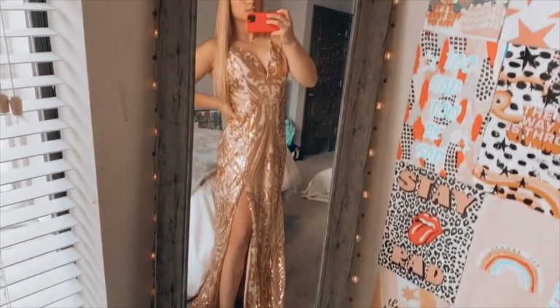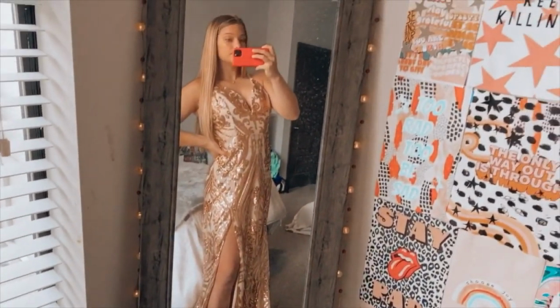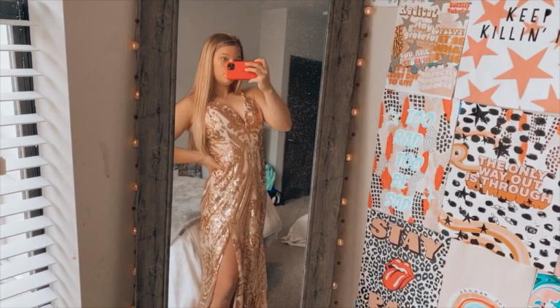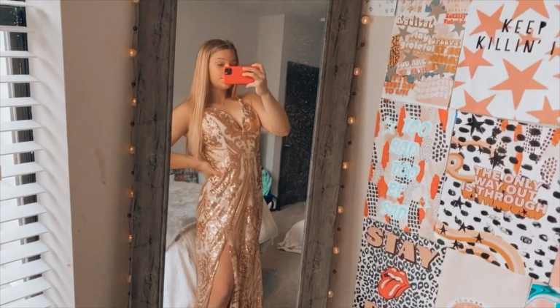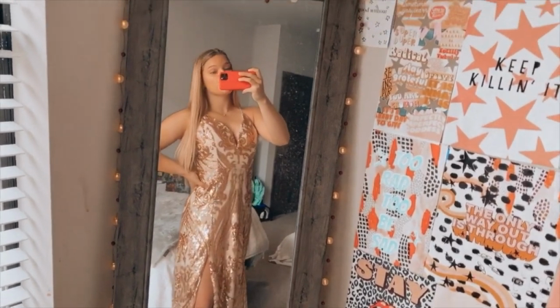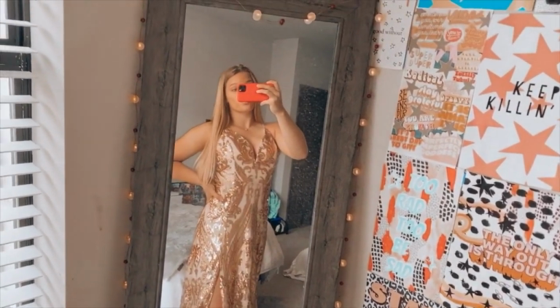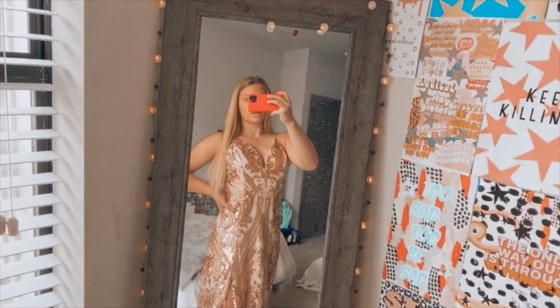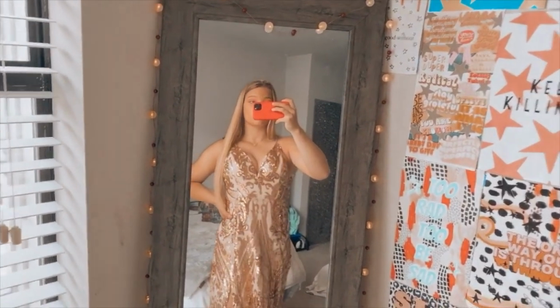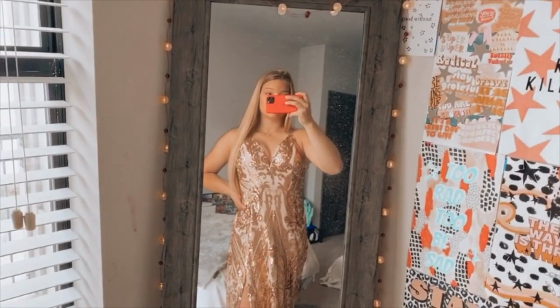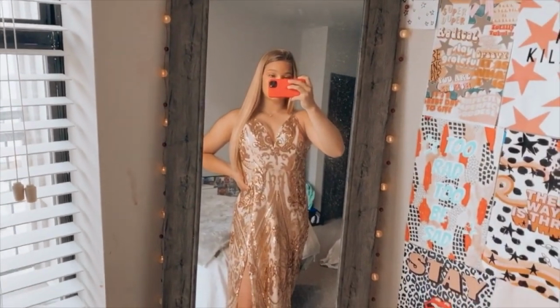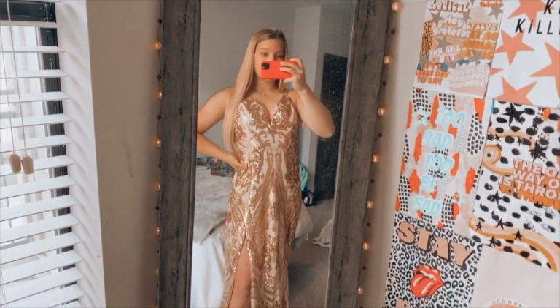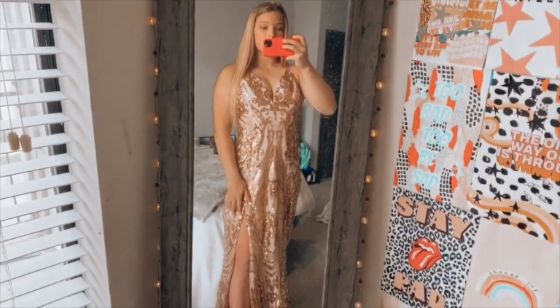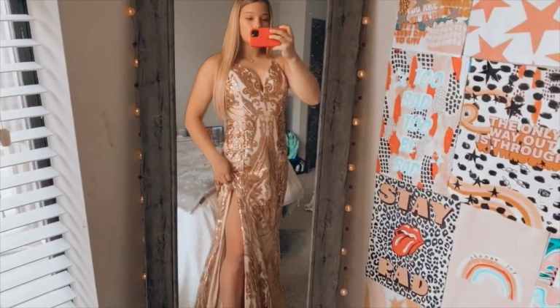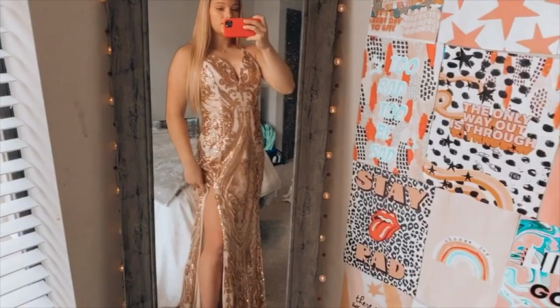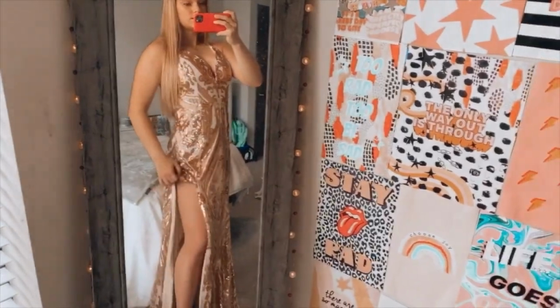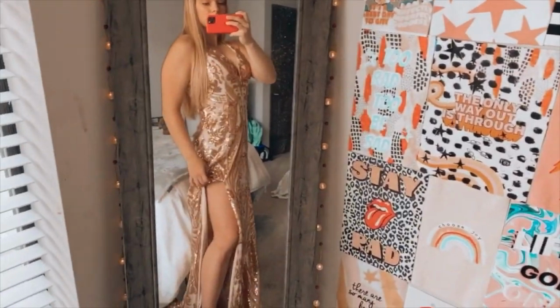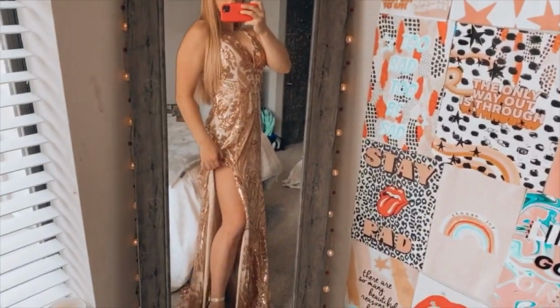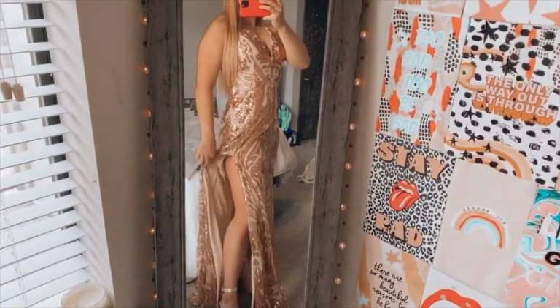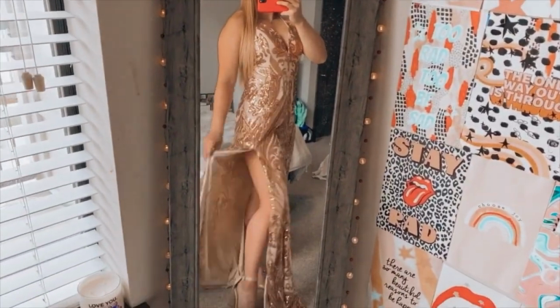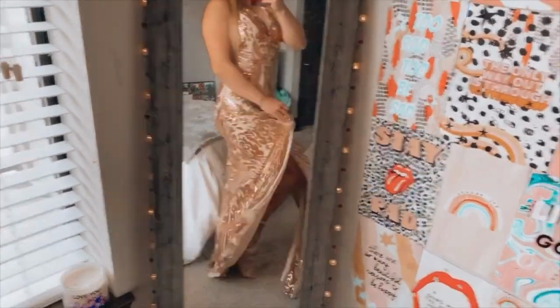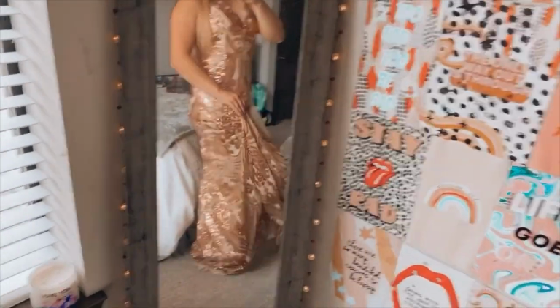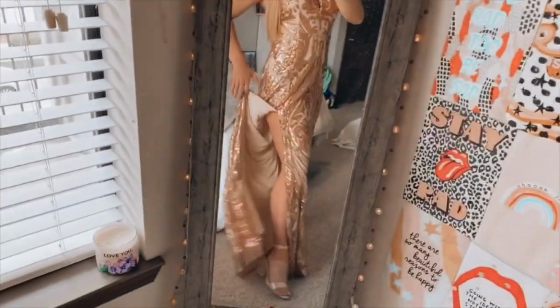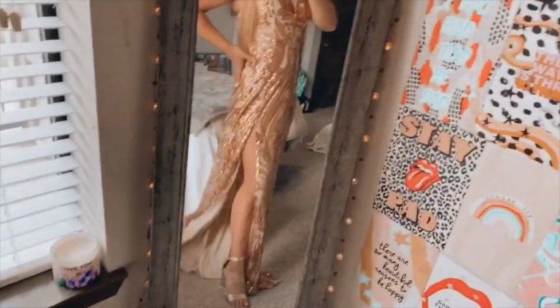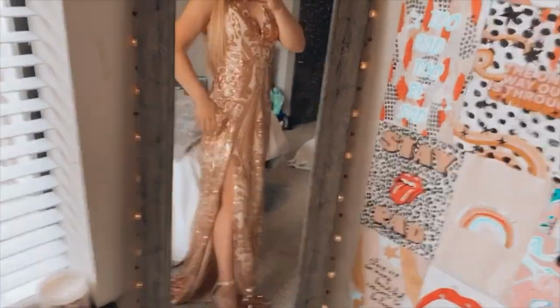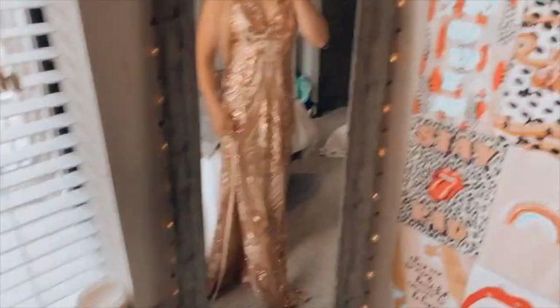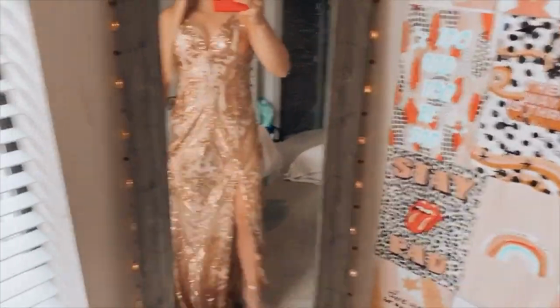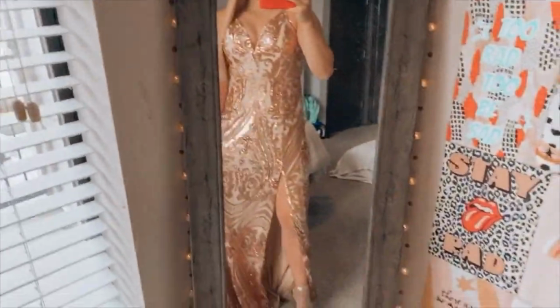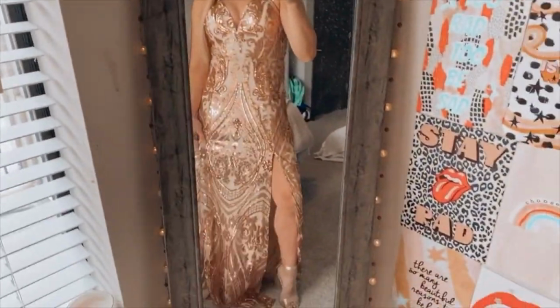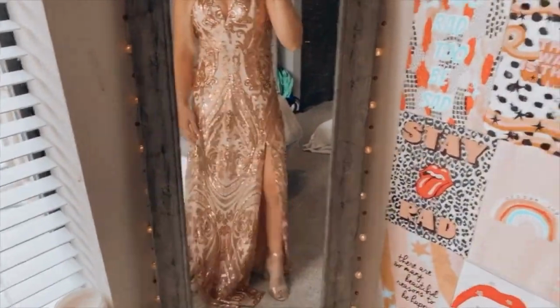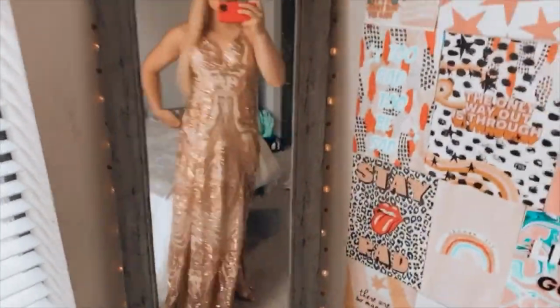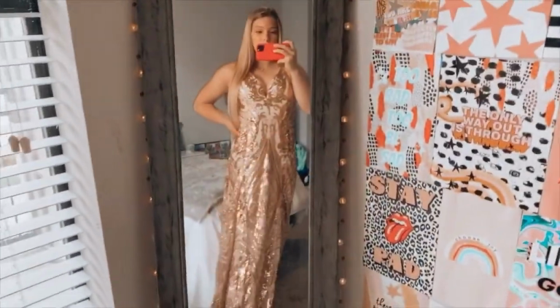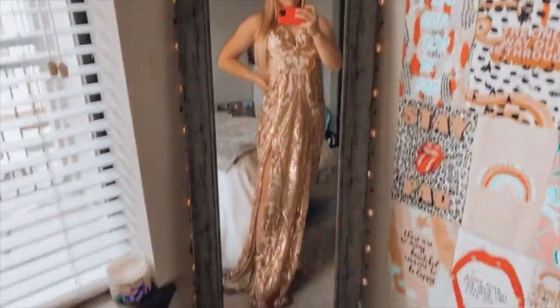So here's the gold one. Here's the front, and it has this slit right here. It can go like that, and it also has one on this side.